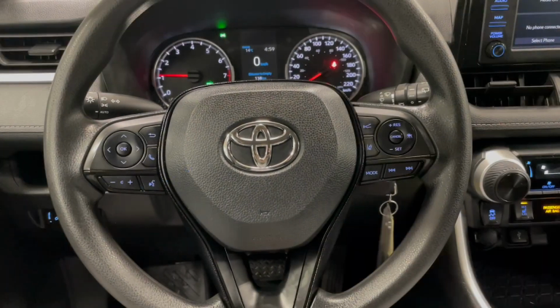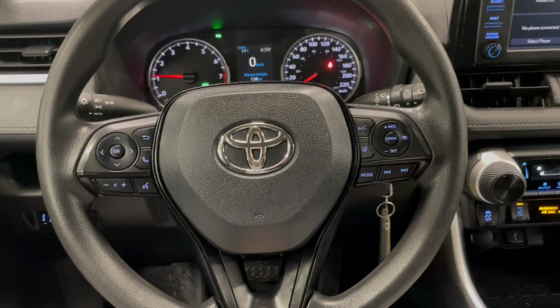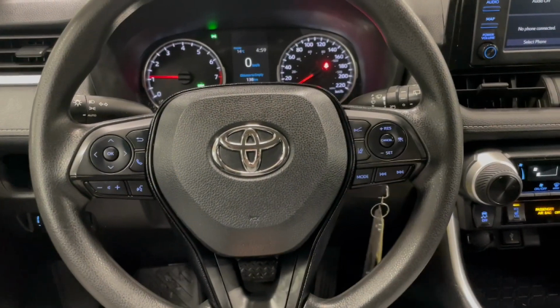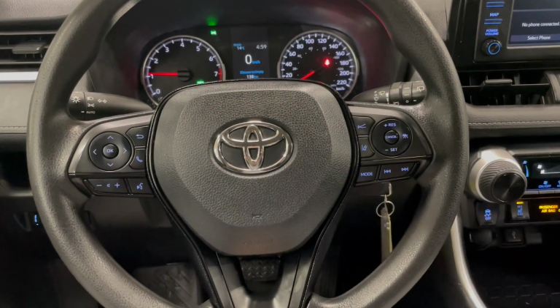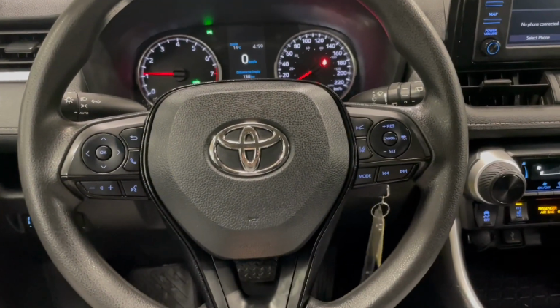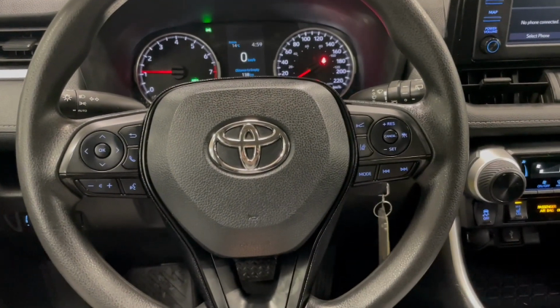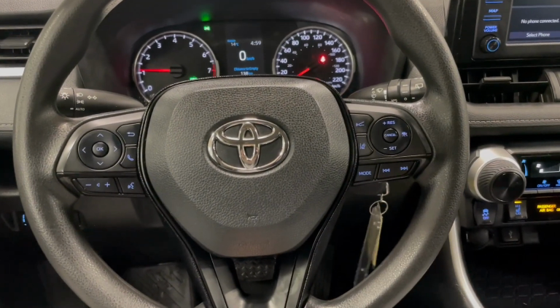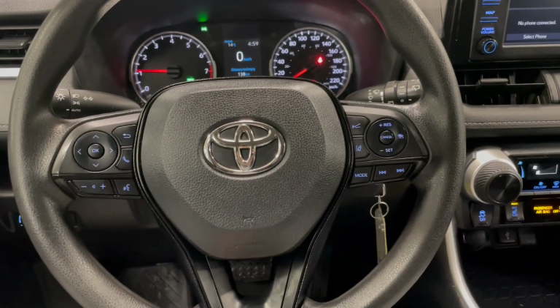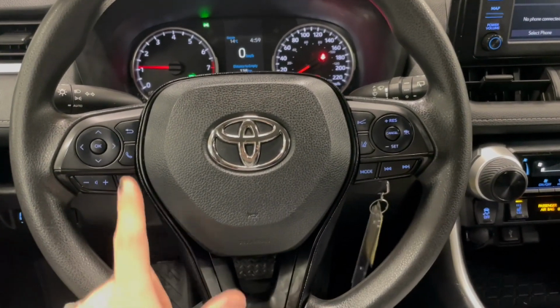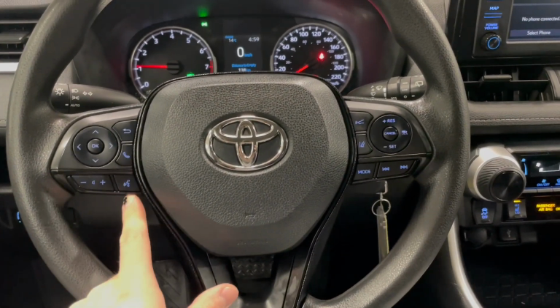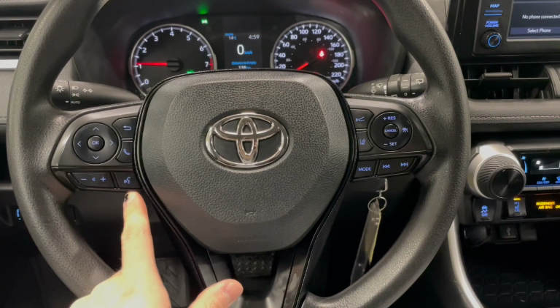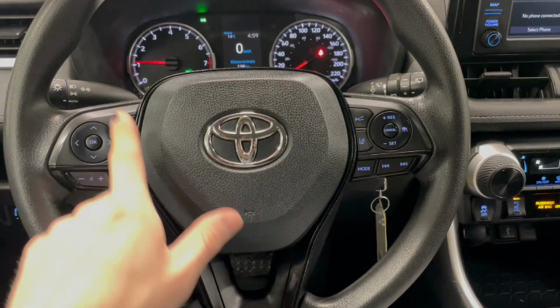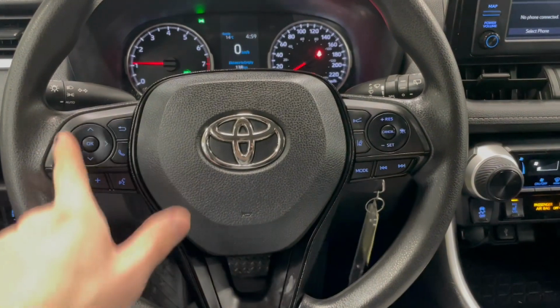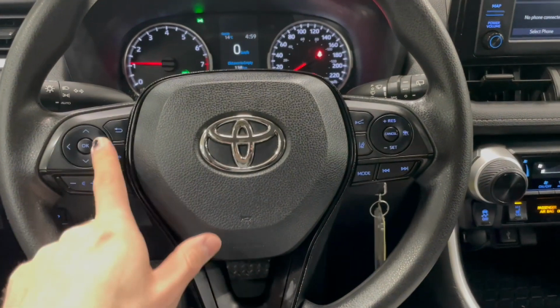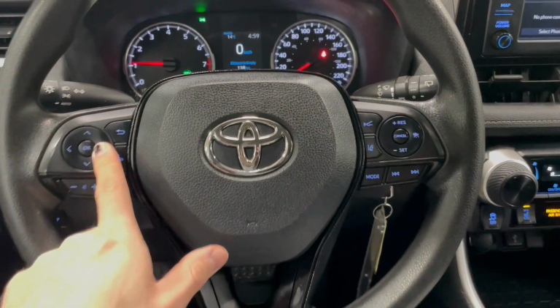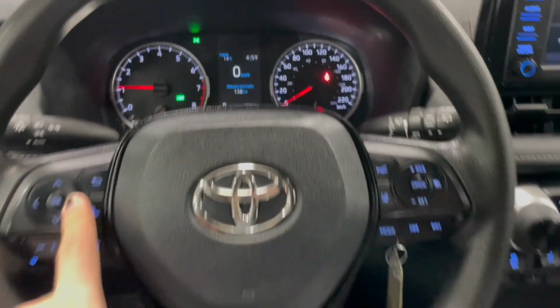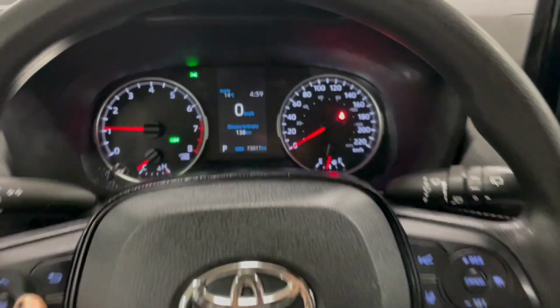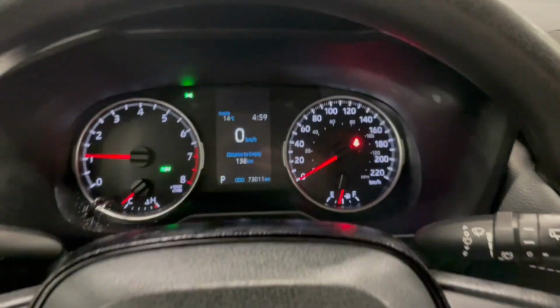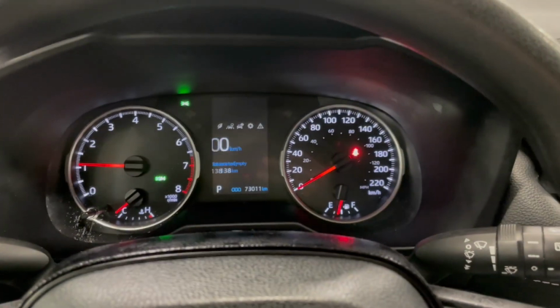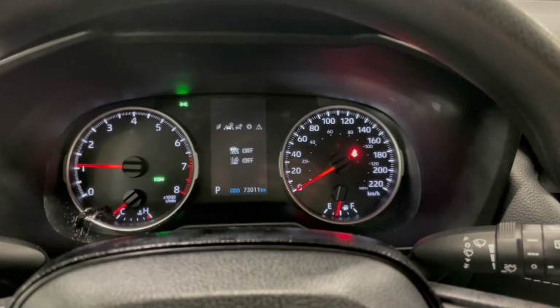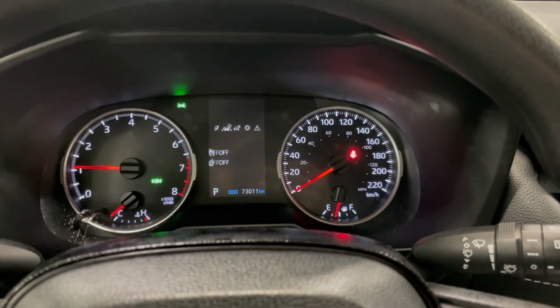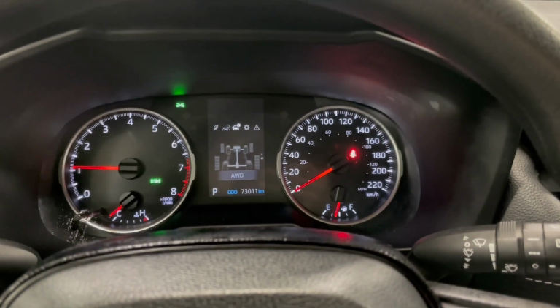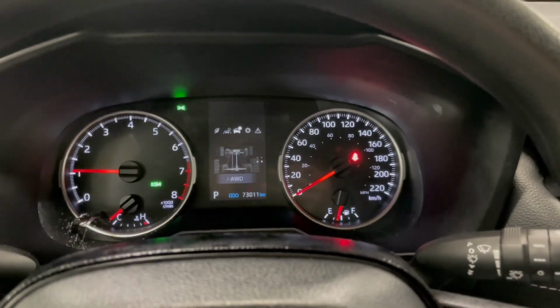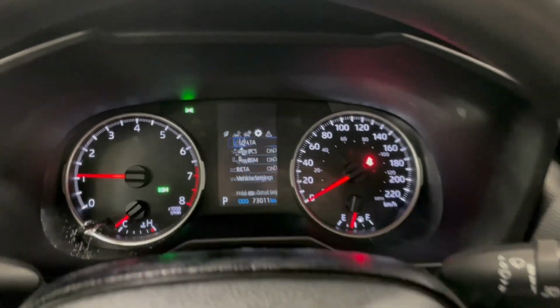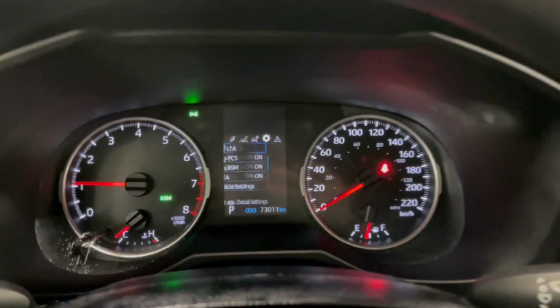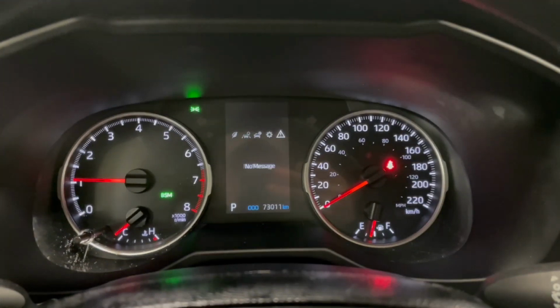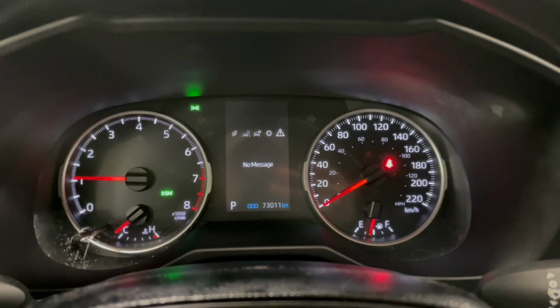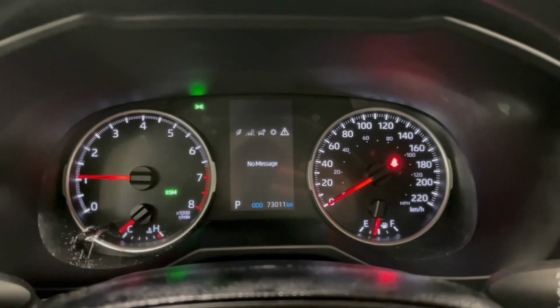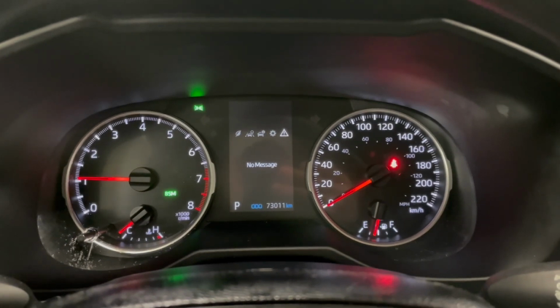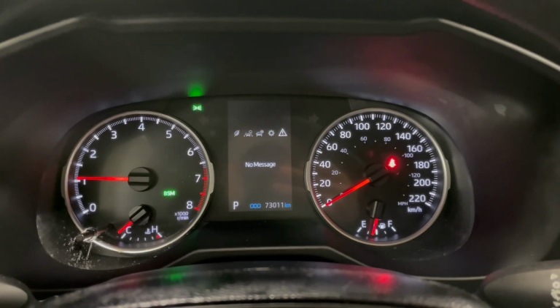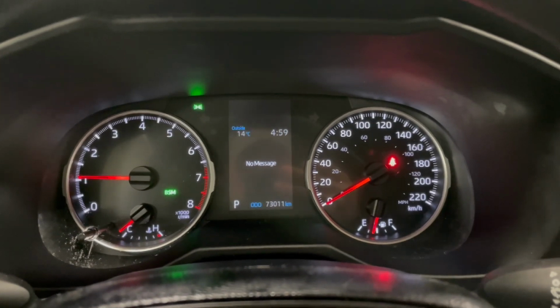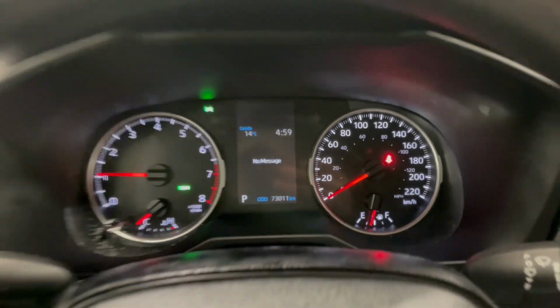On the steering wheel, you have your audio controls, hands-free calling and your voice recognition, along with these arrows which allow you to navigate through your multi-information display. You can also see this RAV4 has 73,000 kilometers on it.